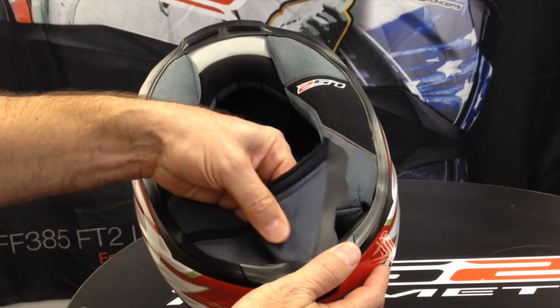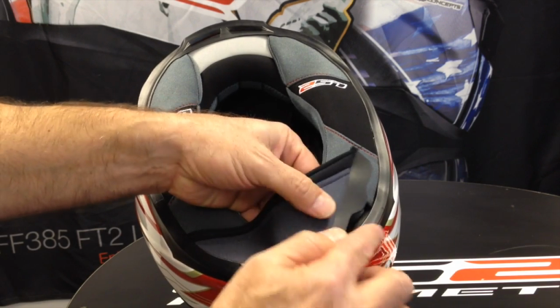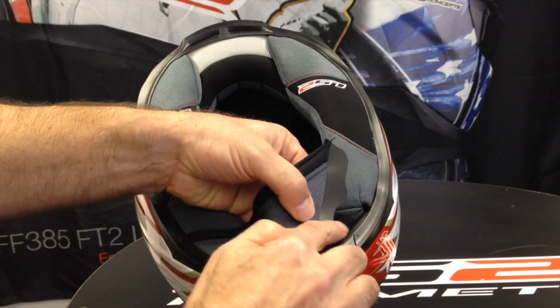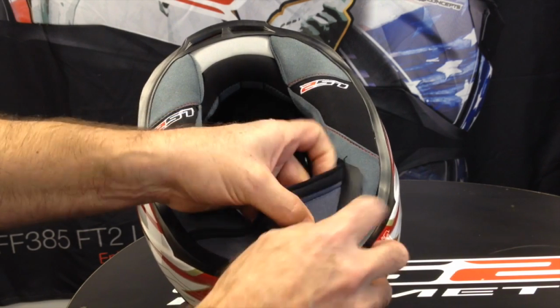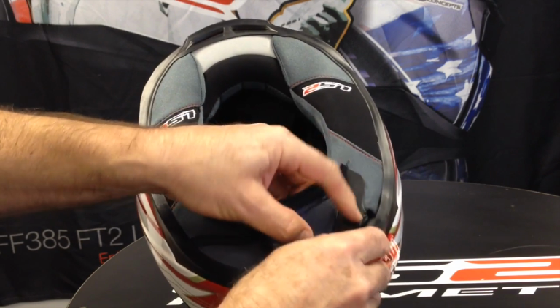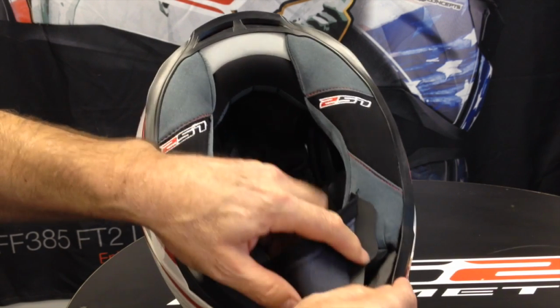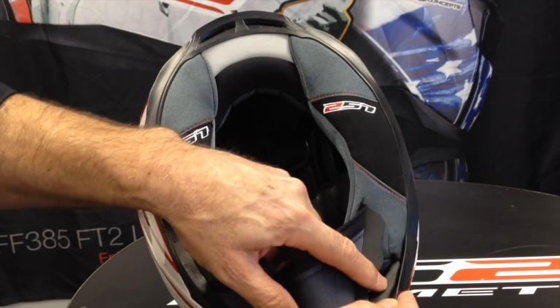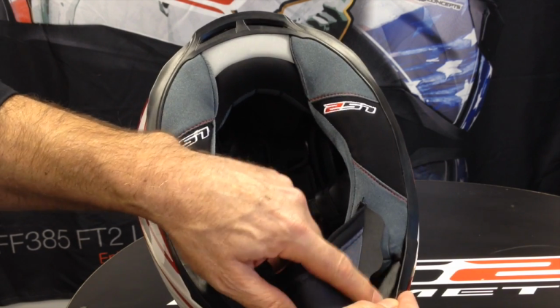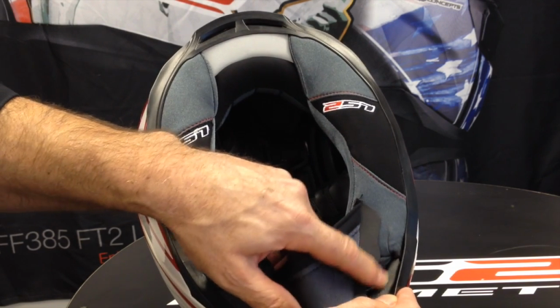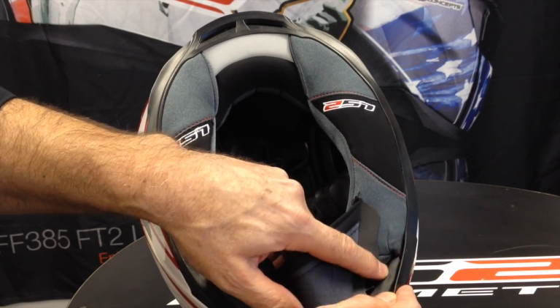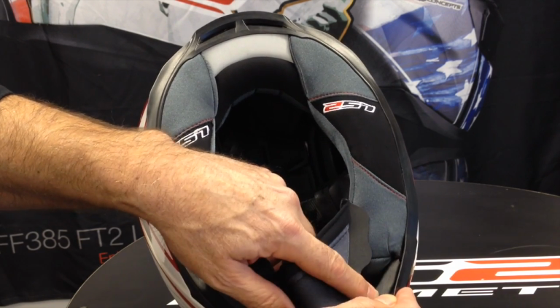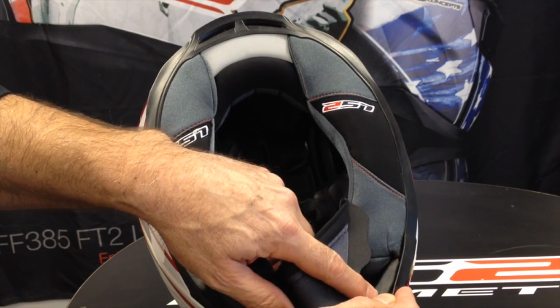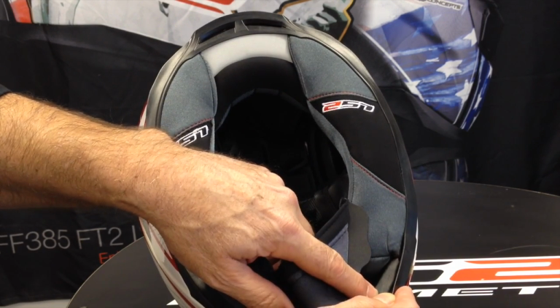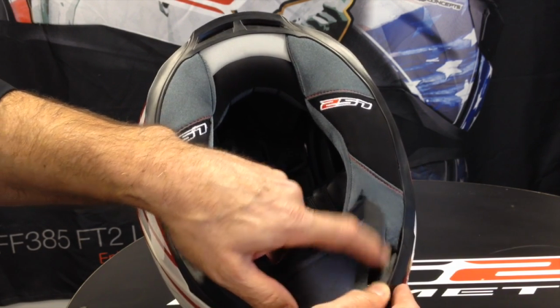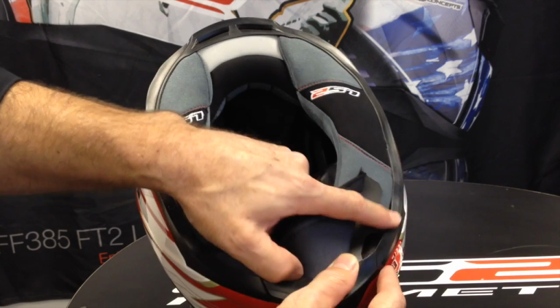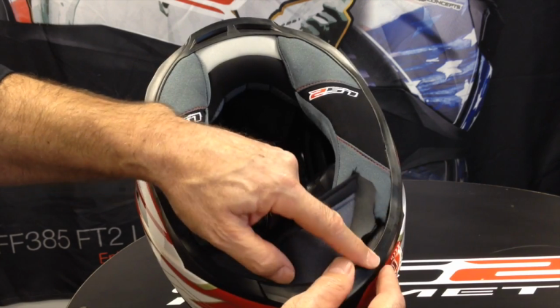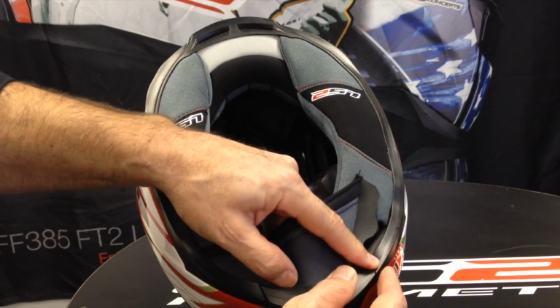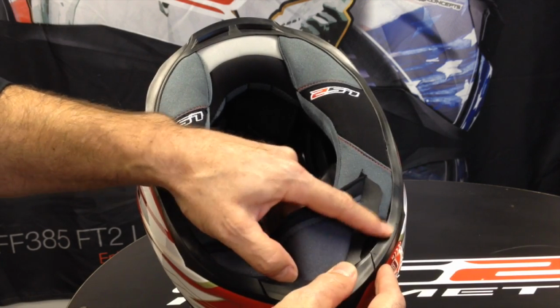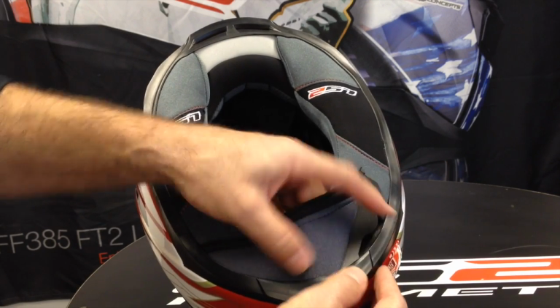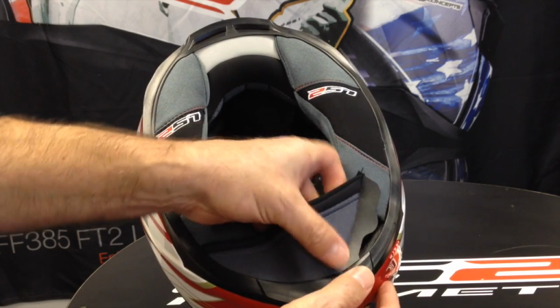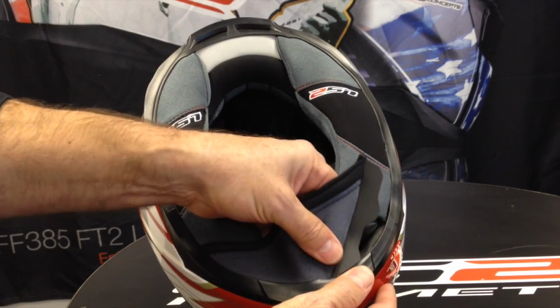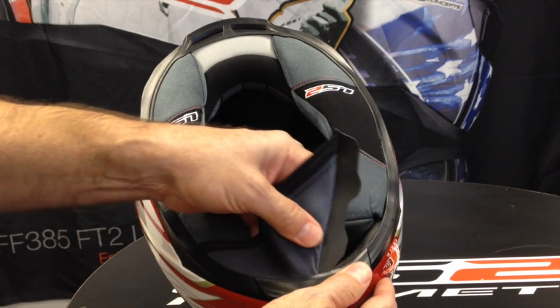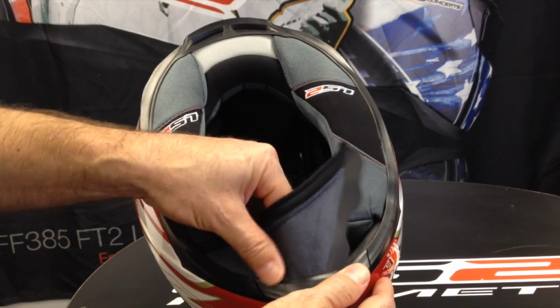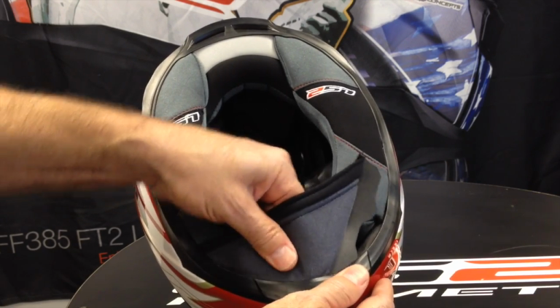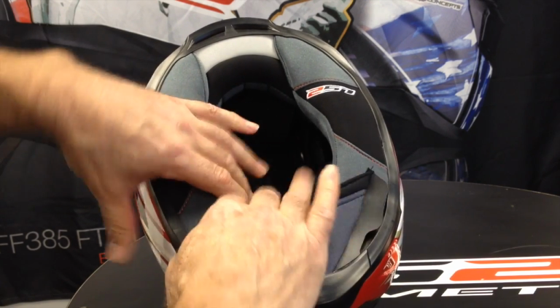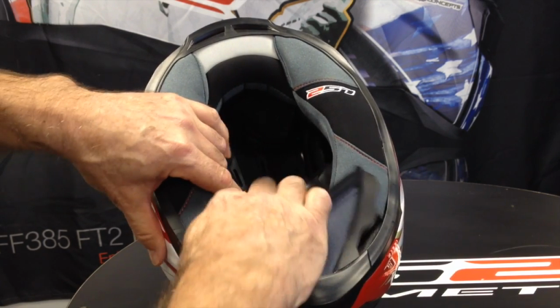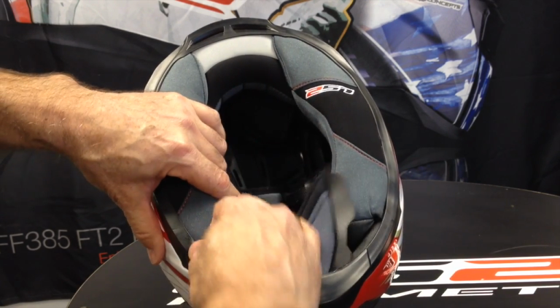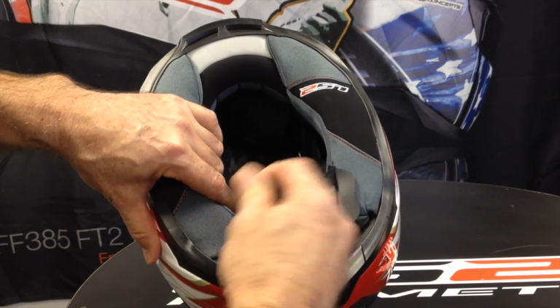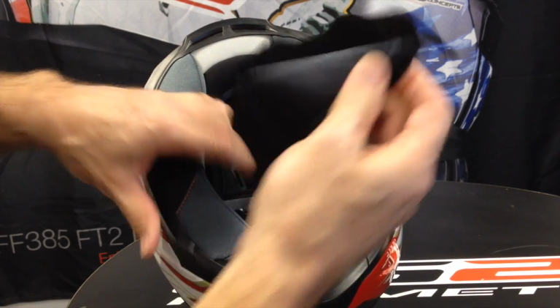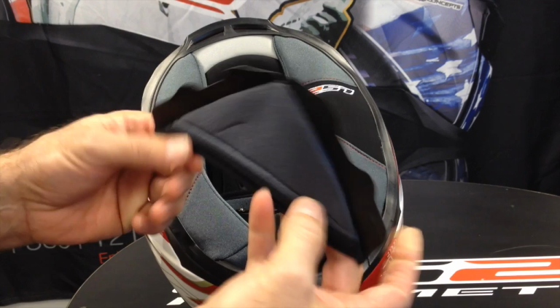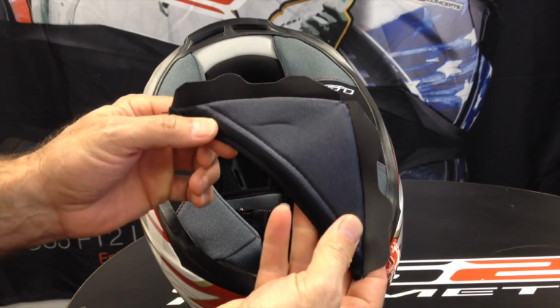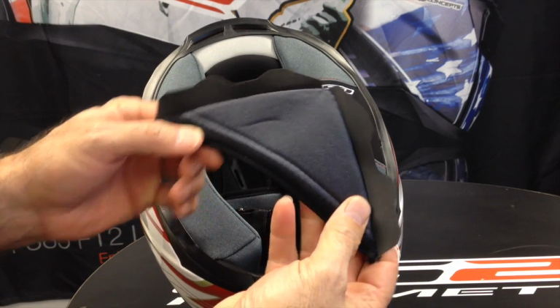The chin curtain slides between the inner portion of padding and the rubber gasket, so just slide it out.